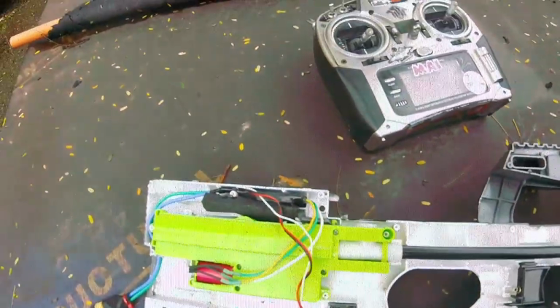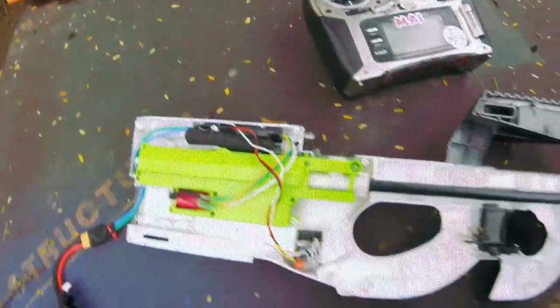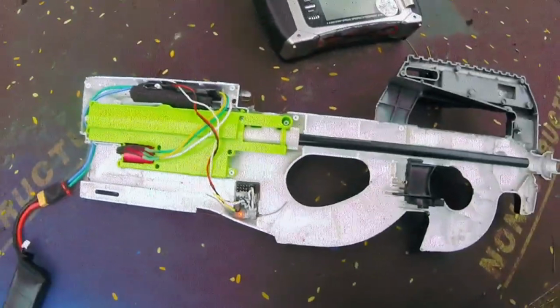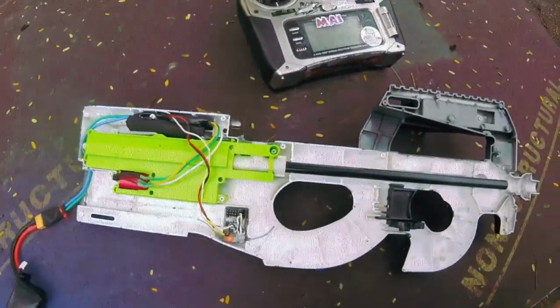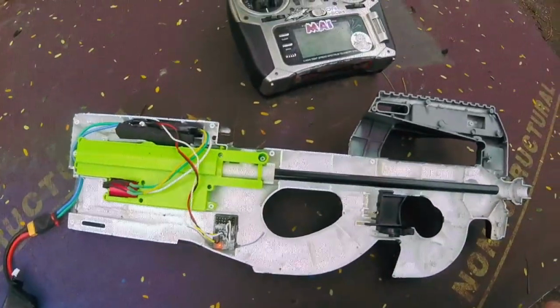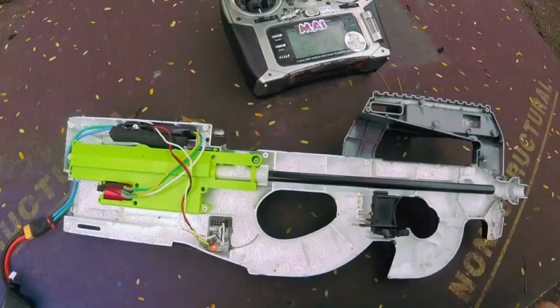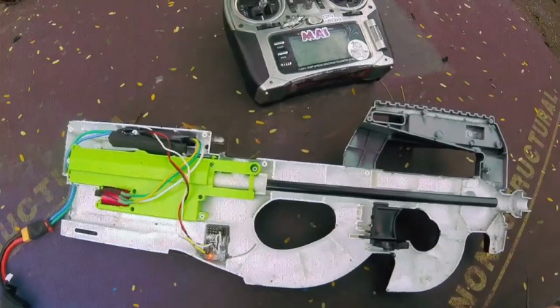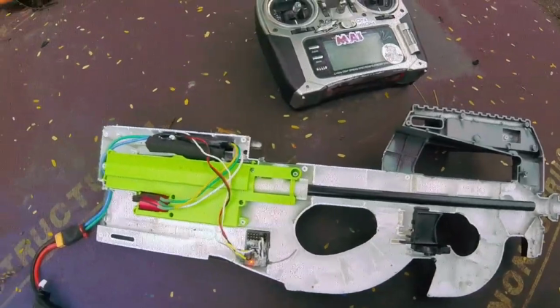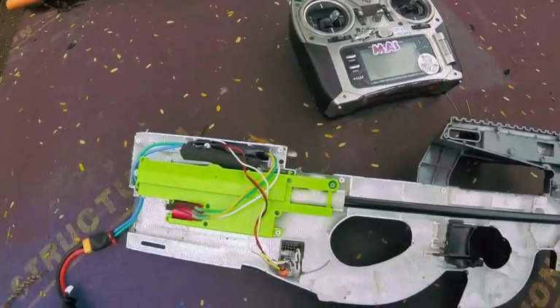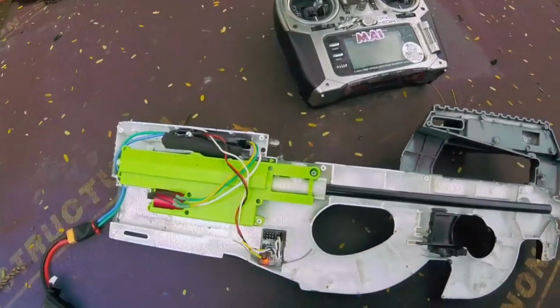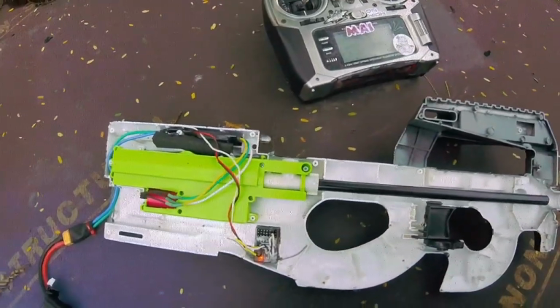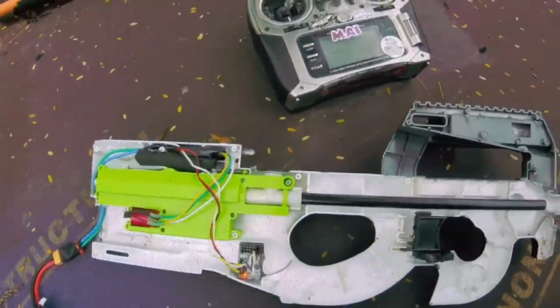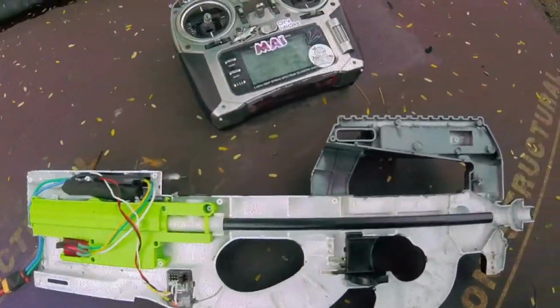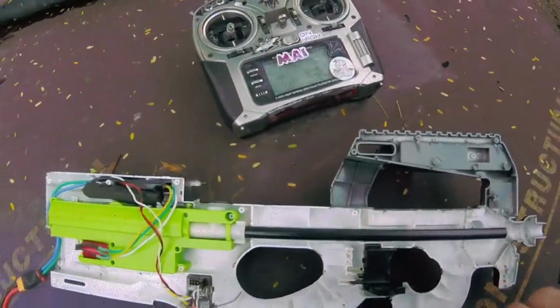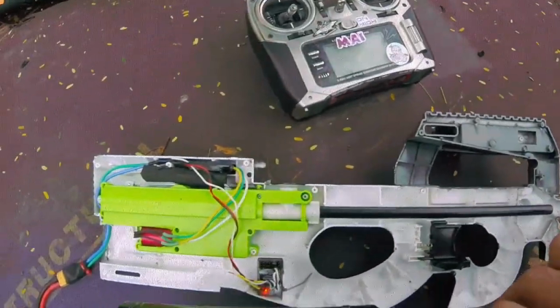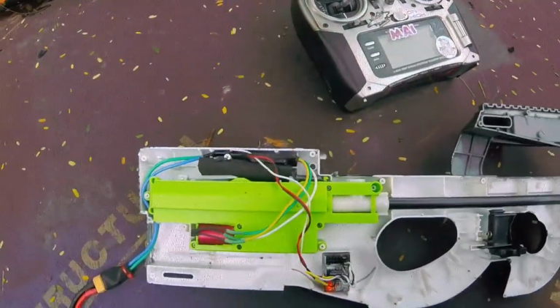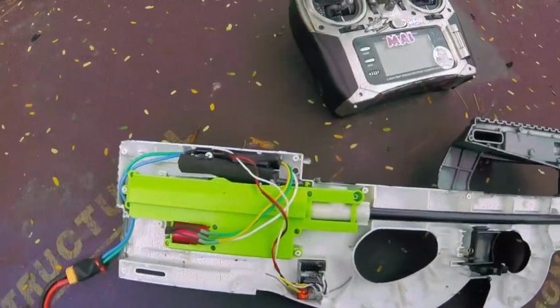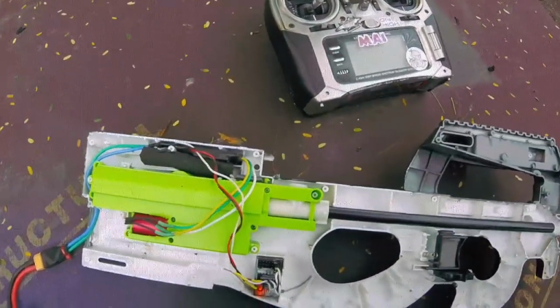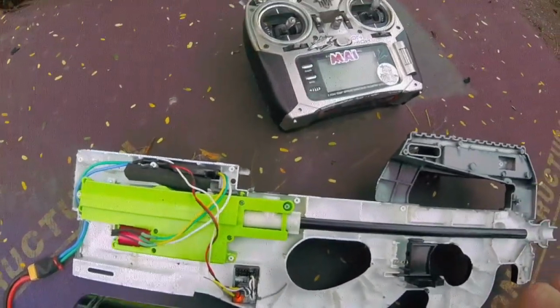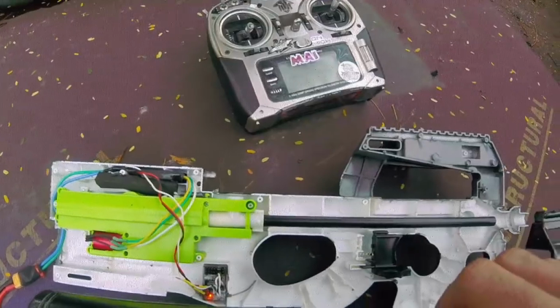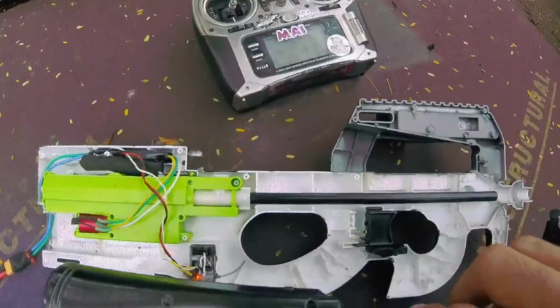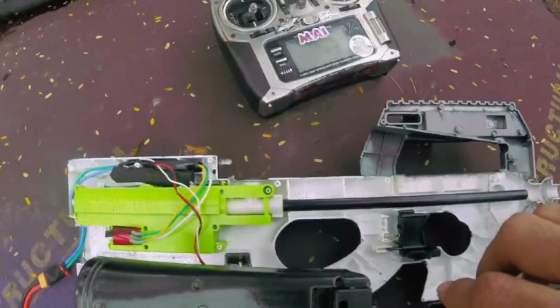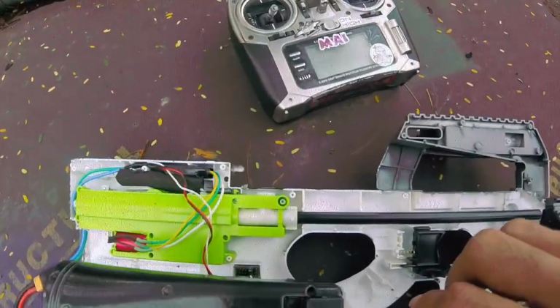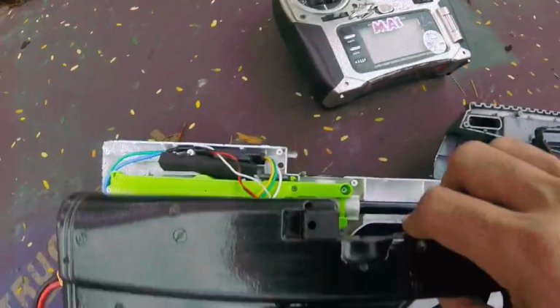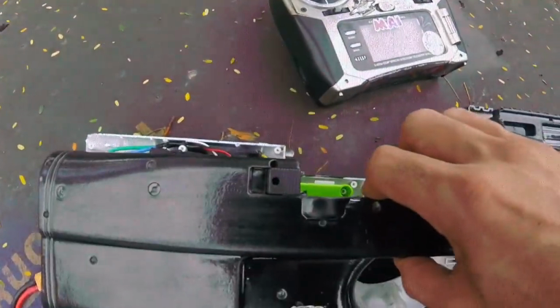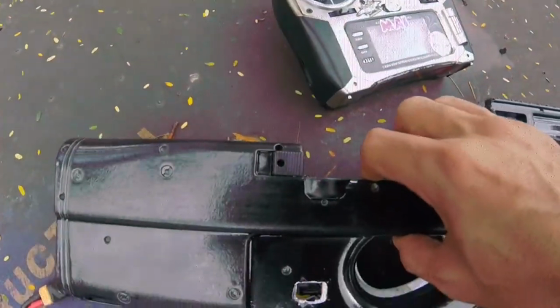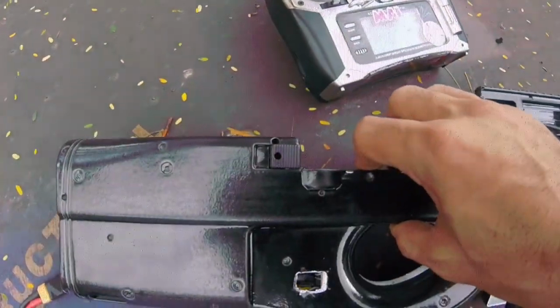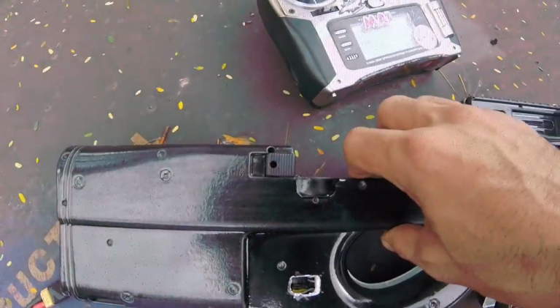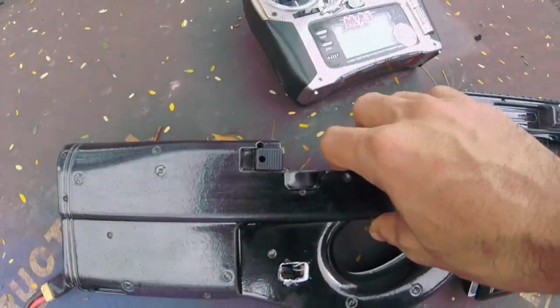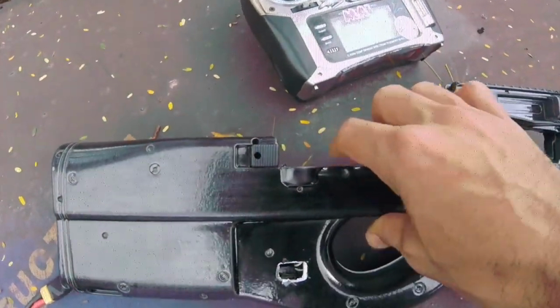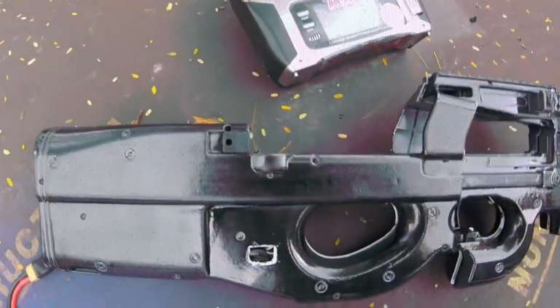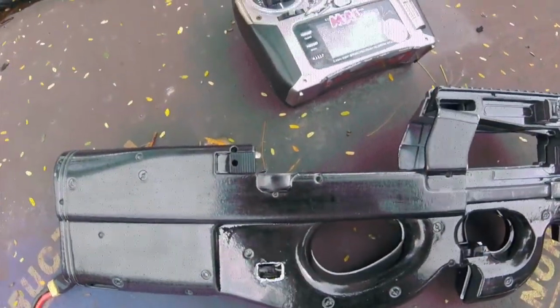I'll be assembling this back together and seeing if it fires gels at the higher rate without shattering them. And then we'll upgrade the spring.